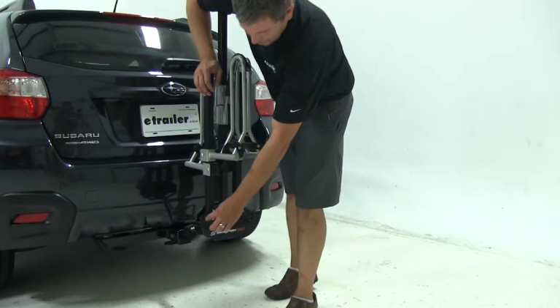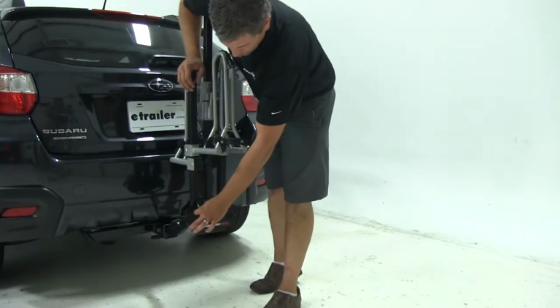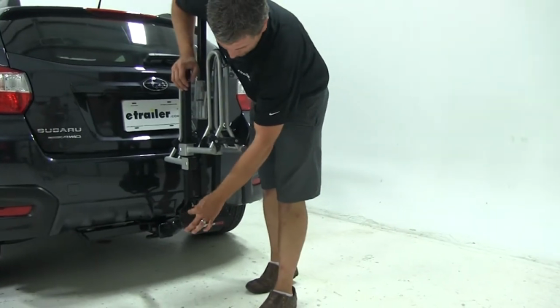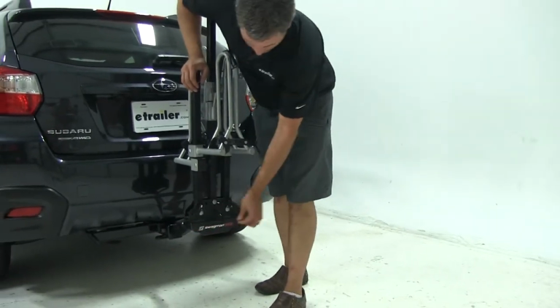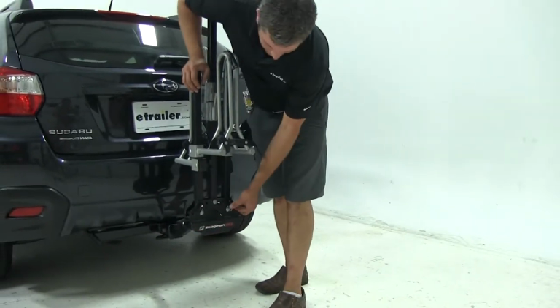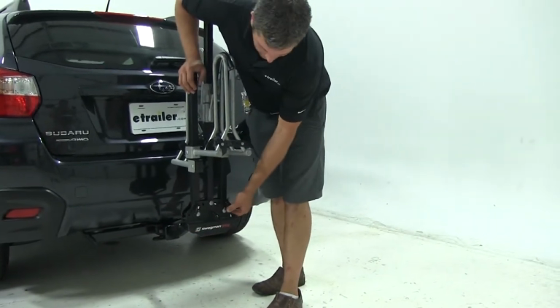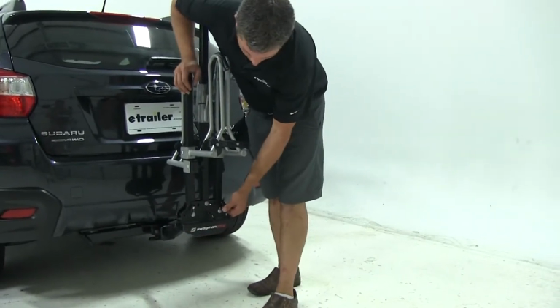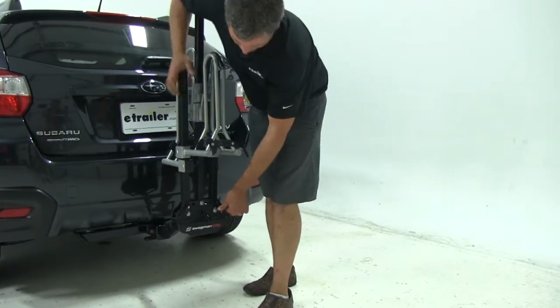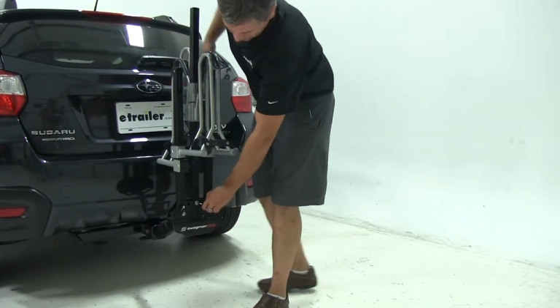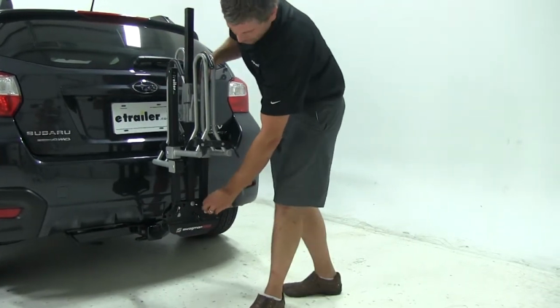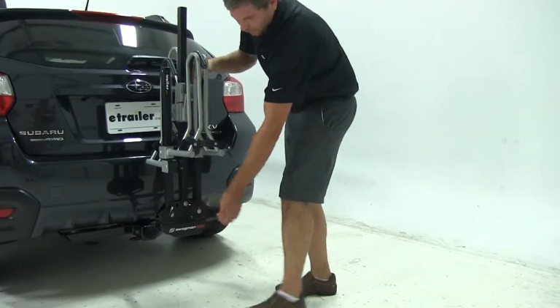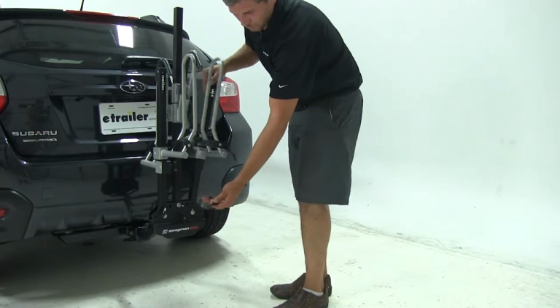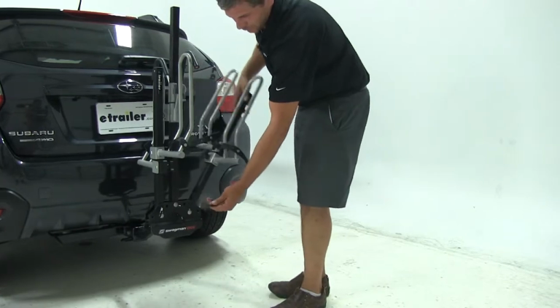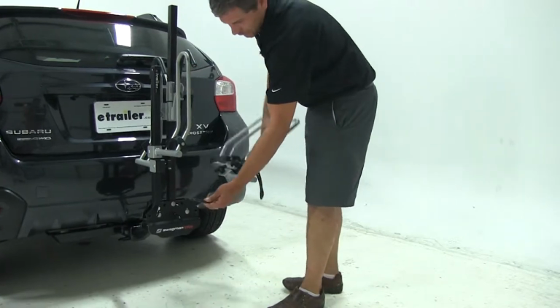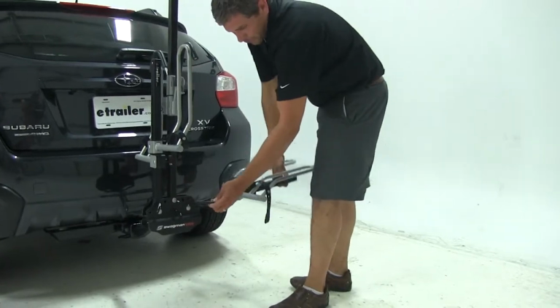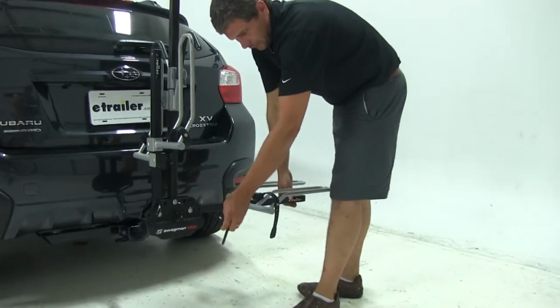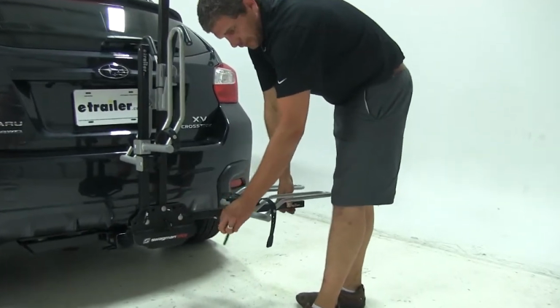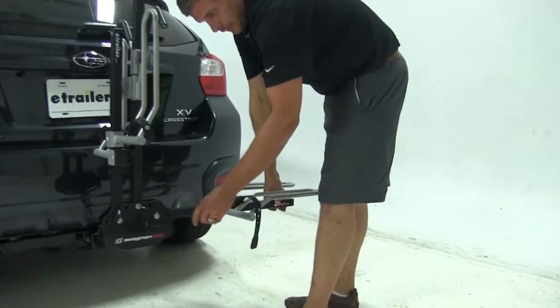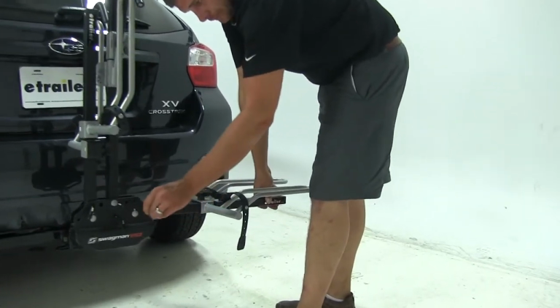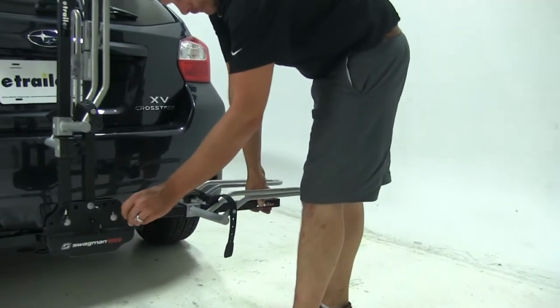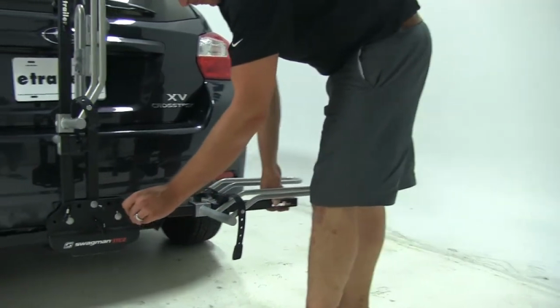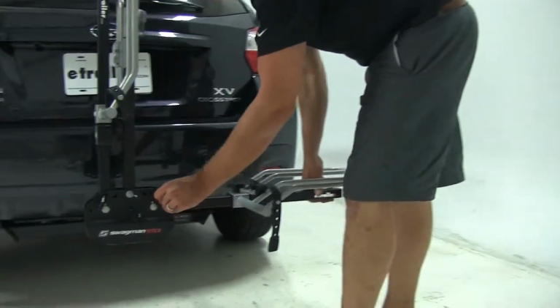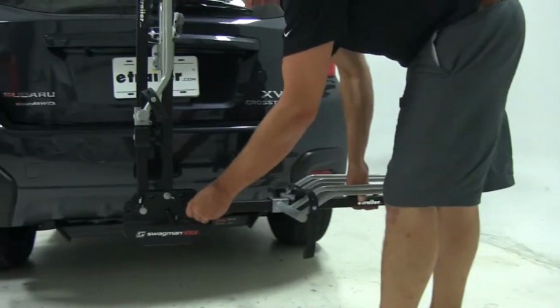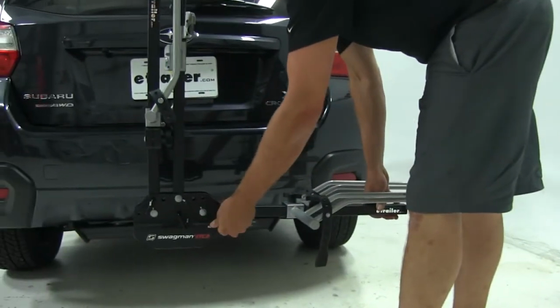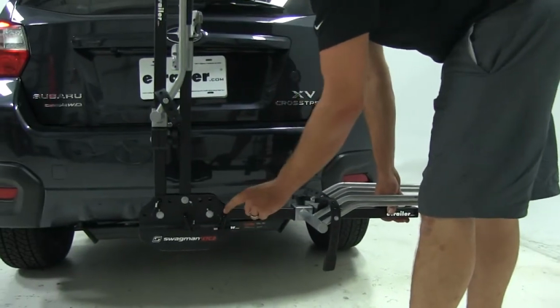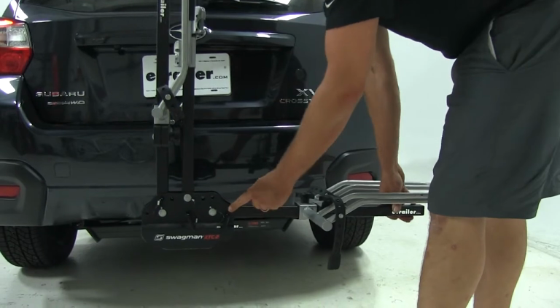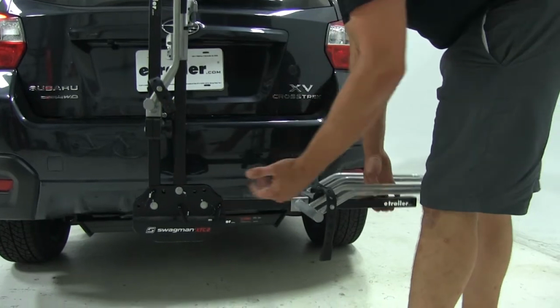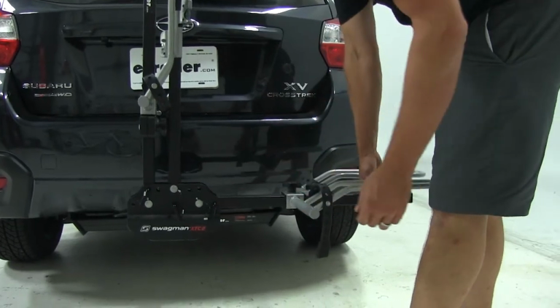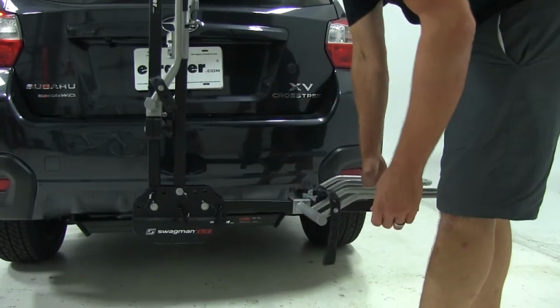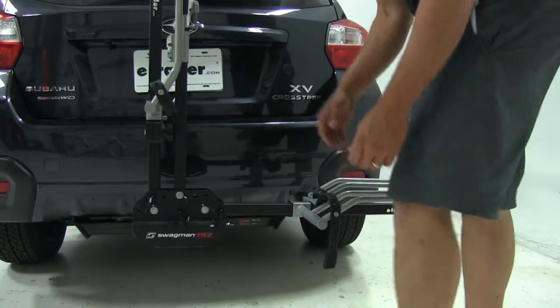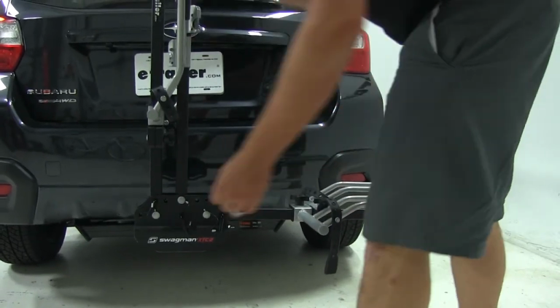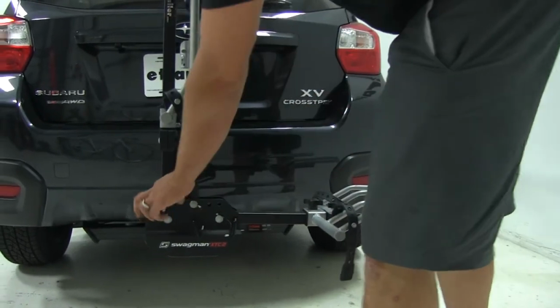The two black pins located here on the outside are the ones we'll pull to tilt our wheel cradles down into position. We're then going to reinsert them in the new hole to secure those in place.